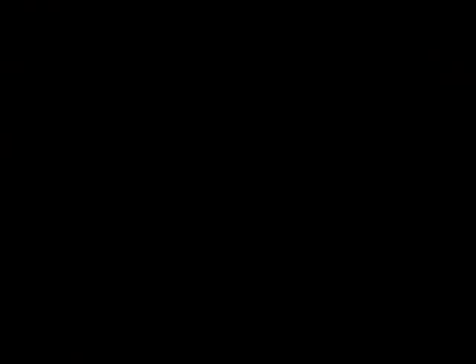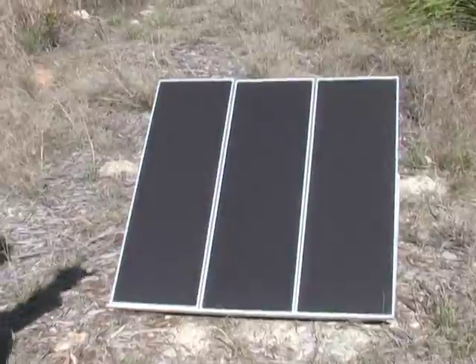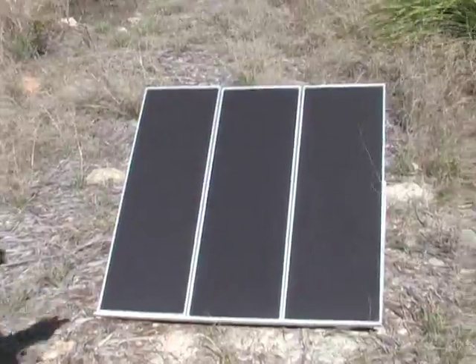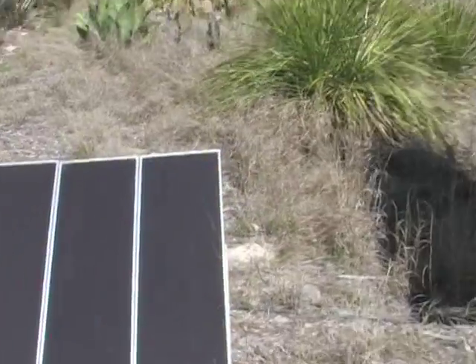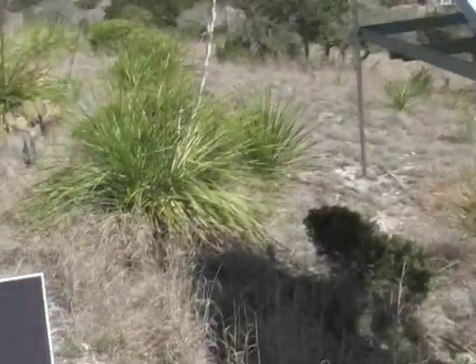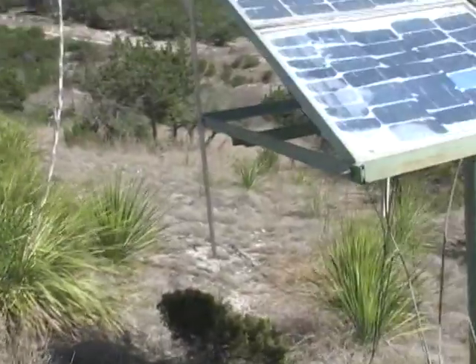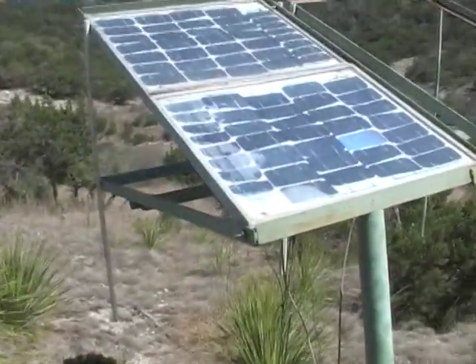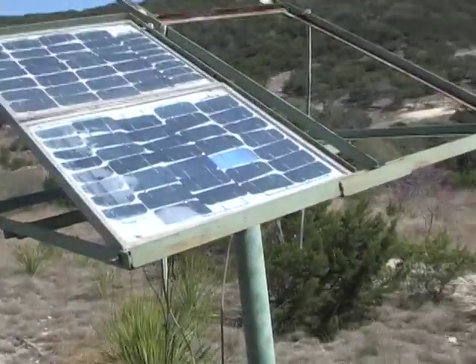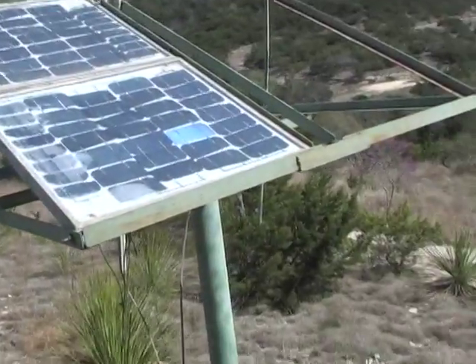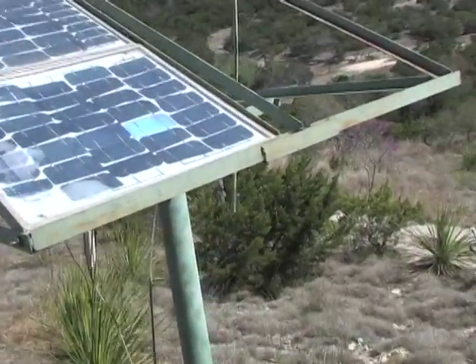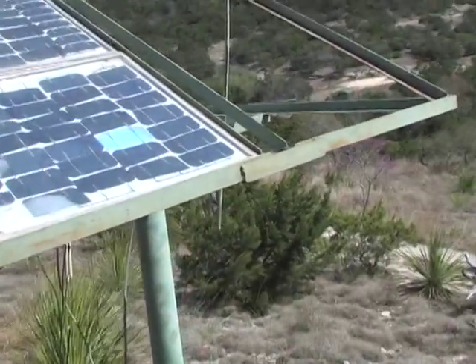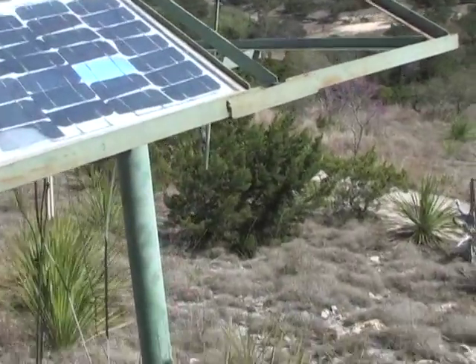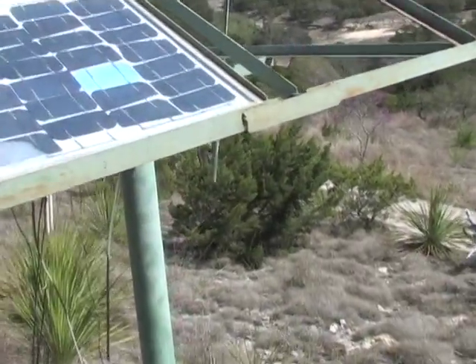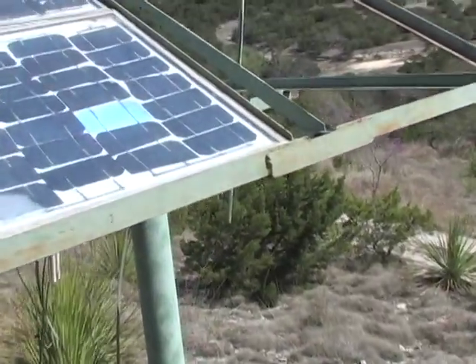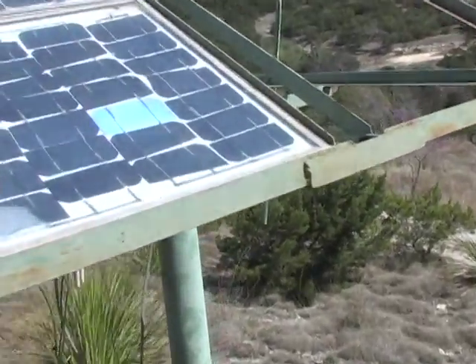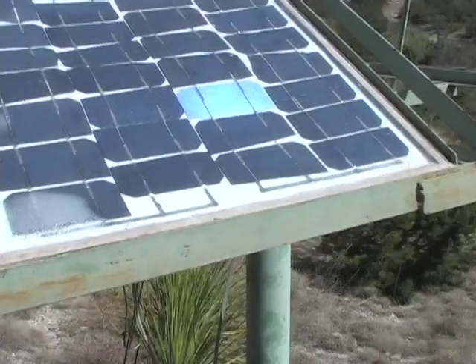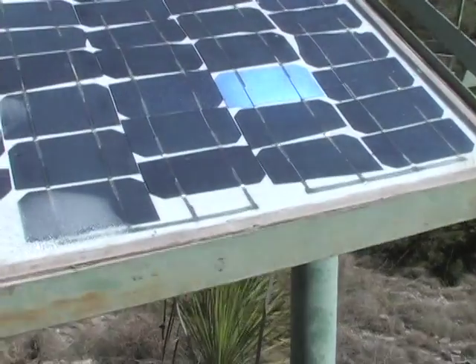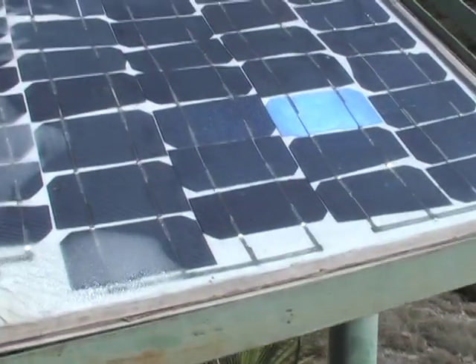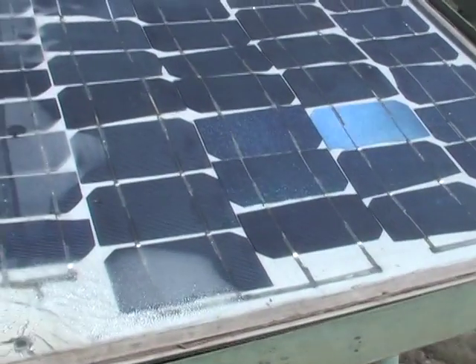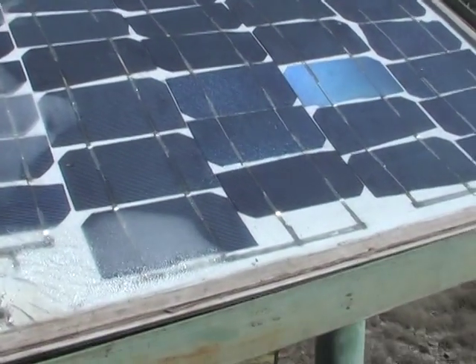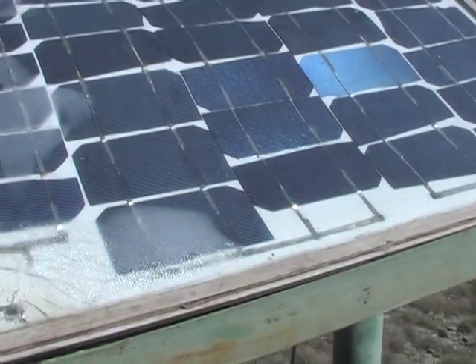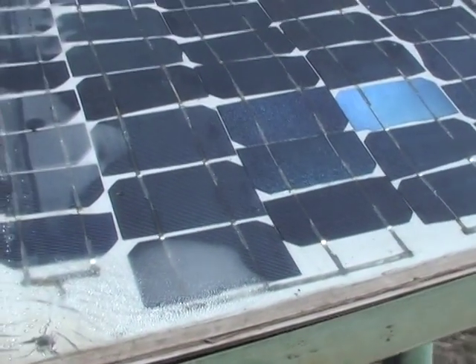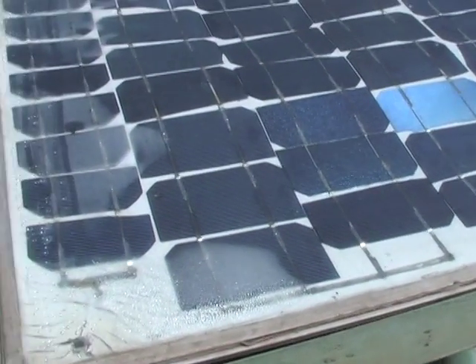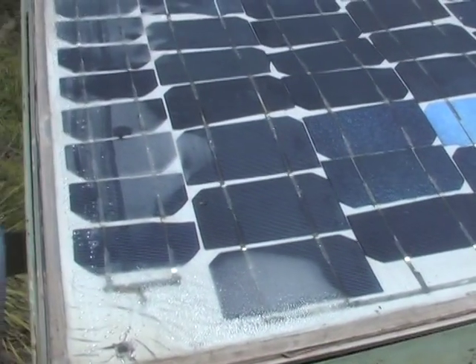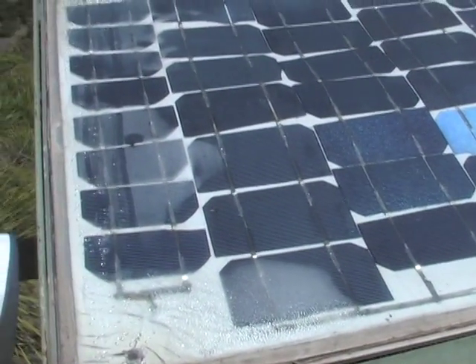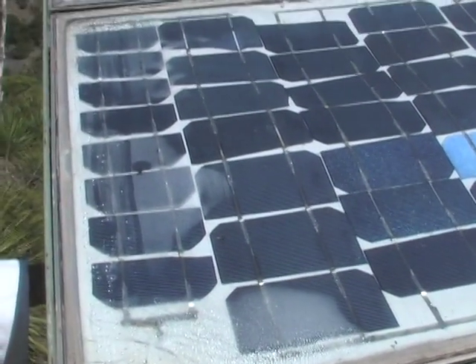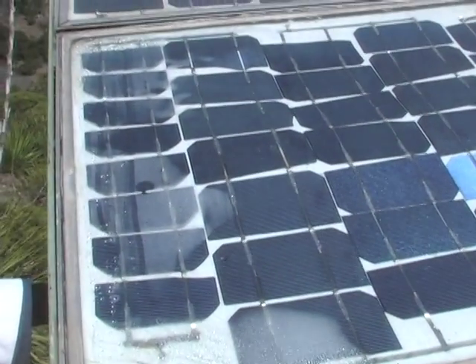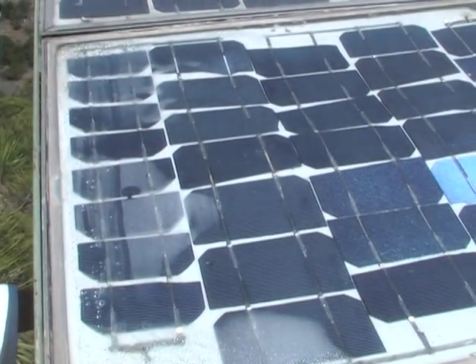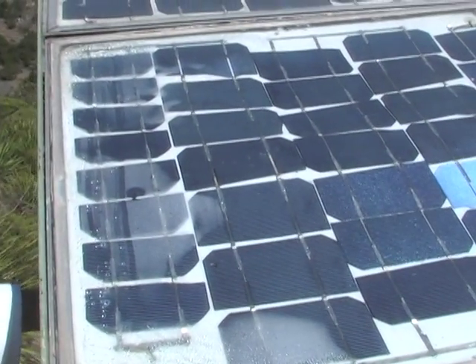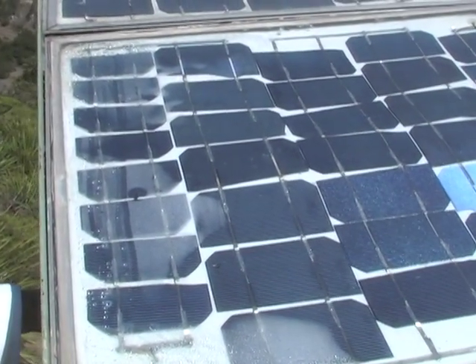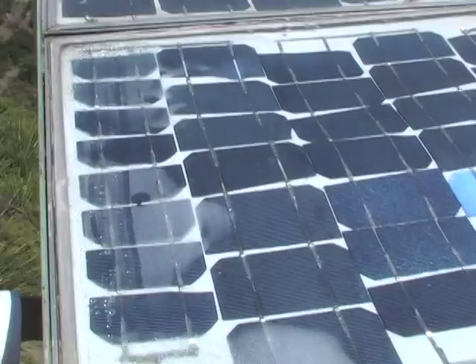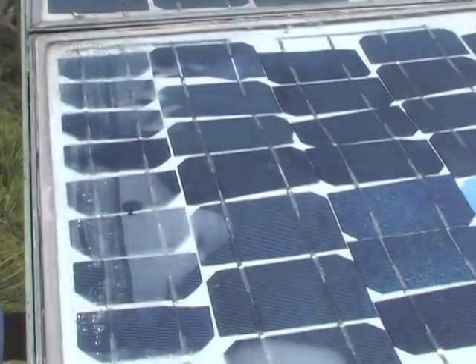When you look over there you see the more common size of solar panel. Don't be afraid that it looks terrible because I soldered it together by myself.